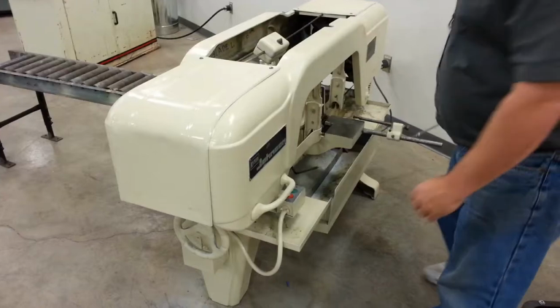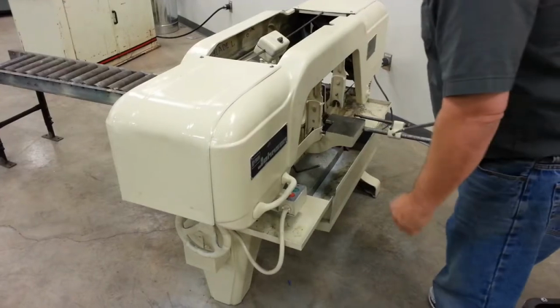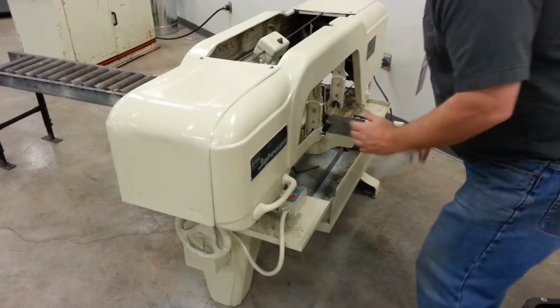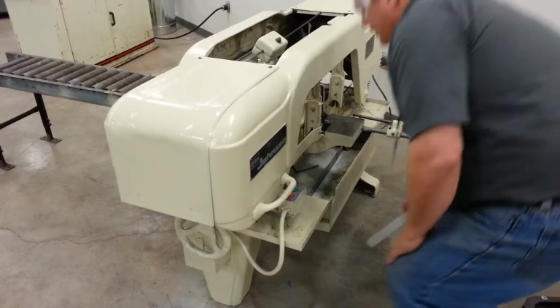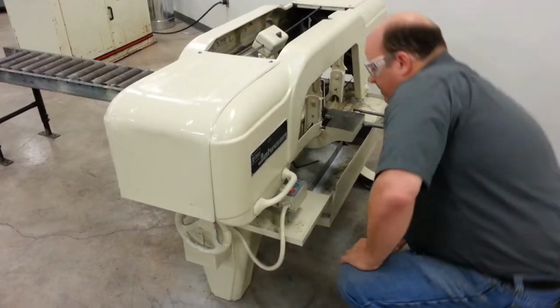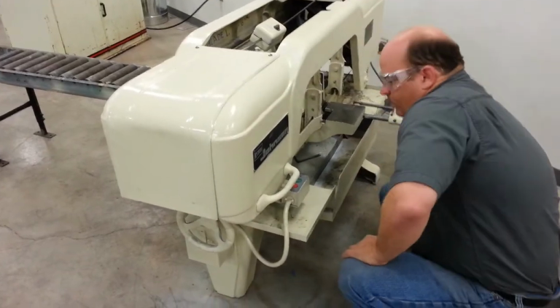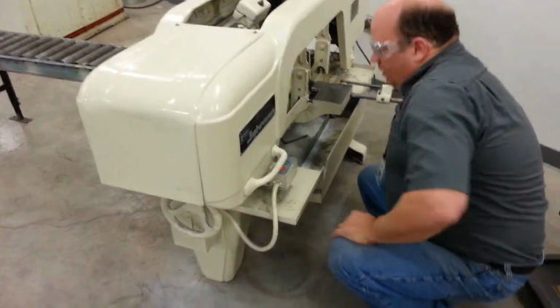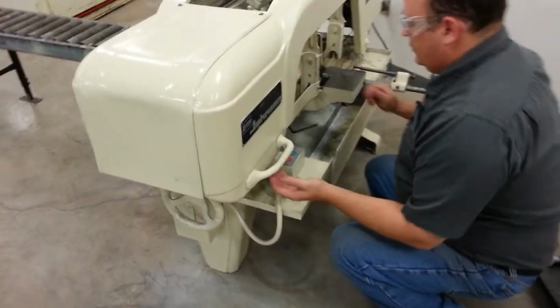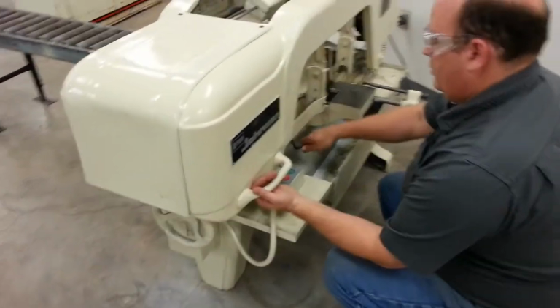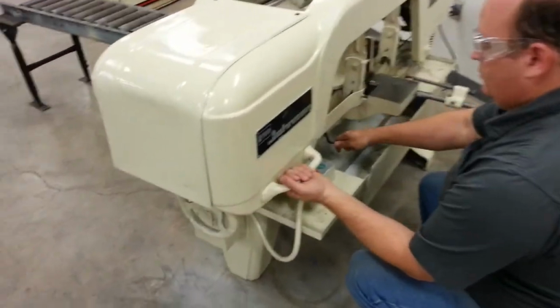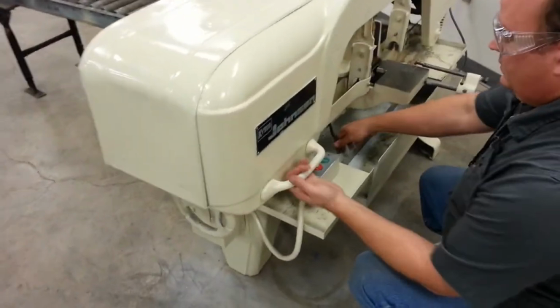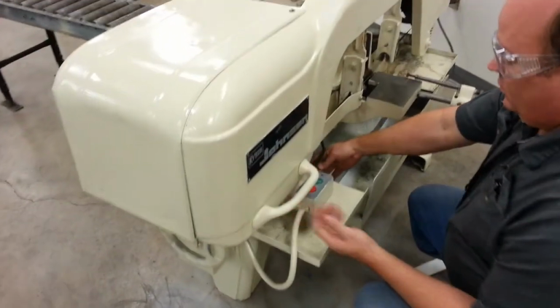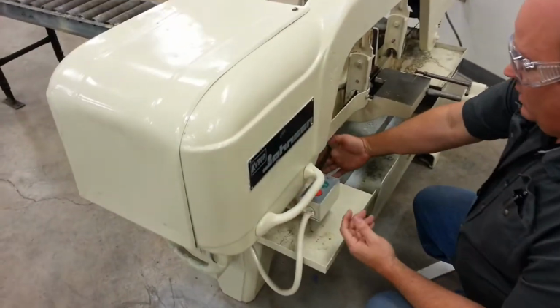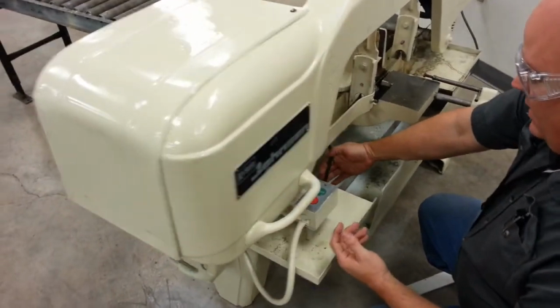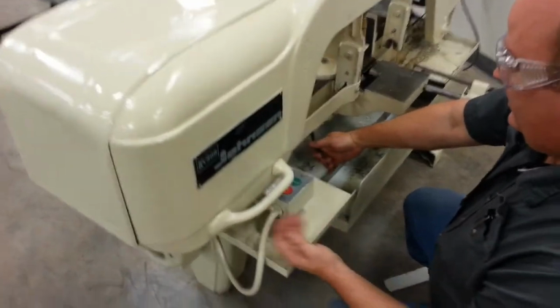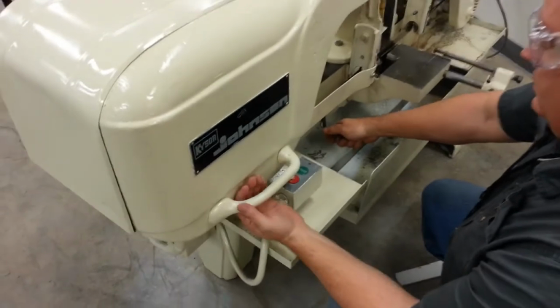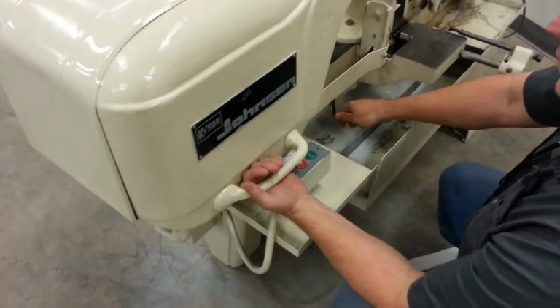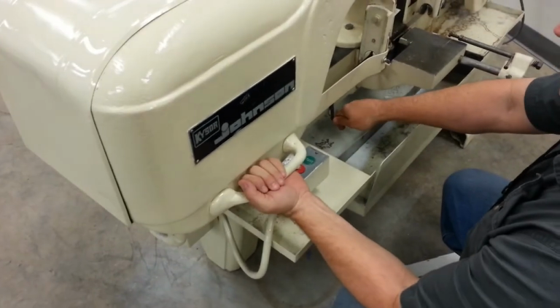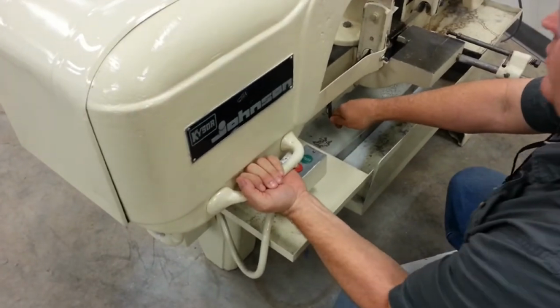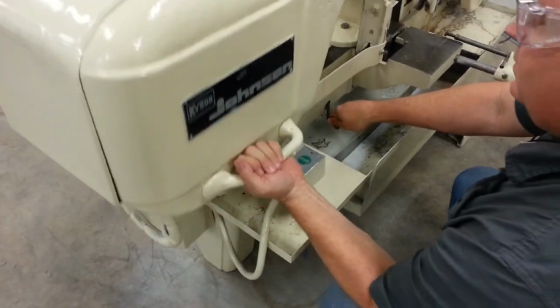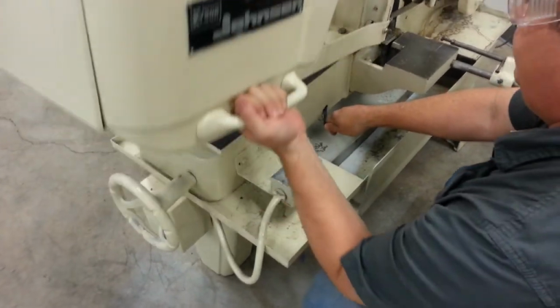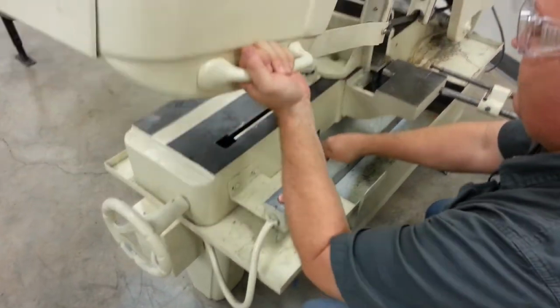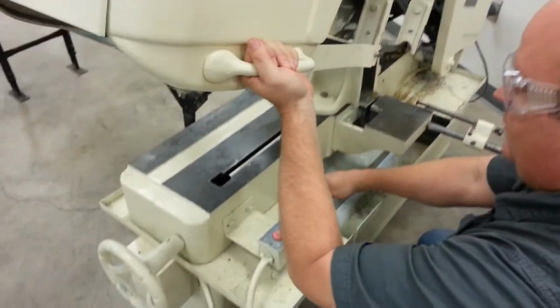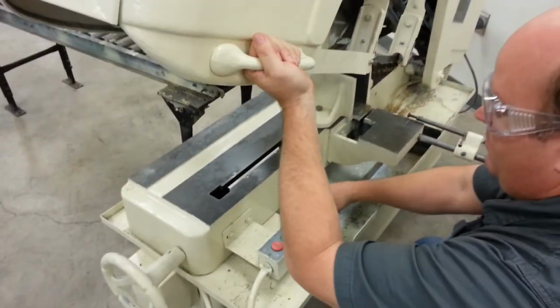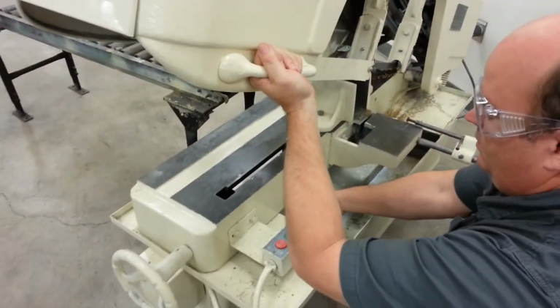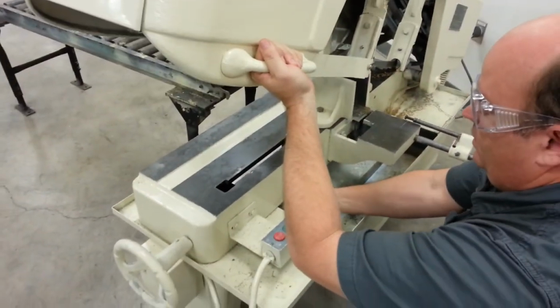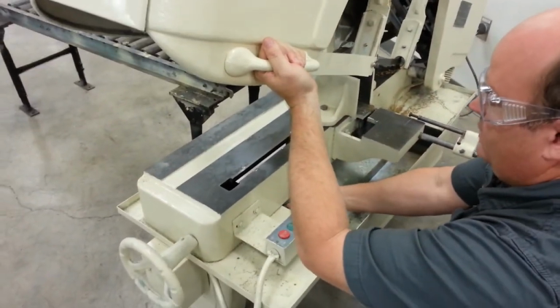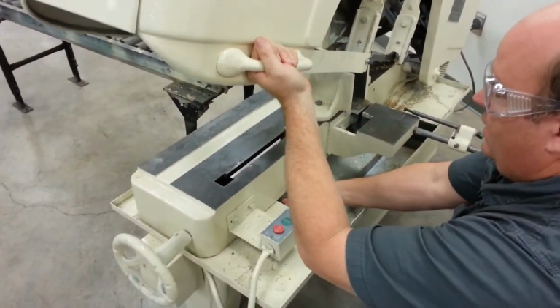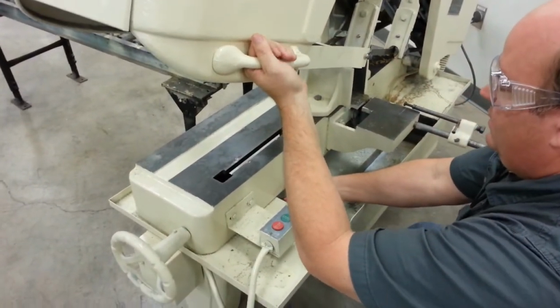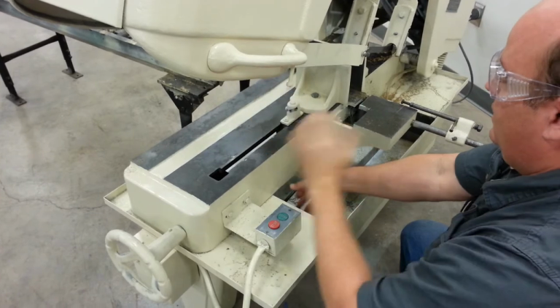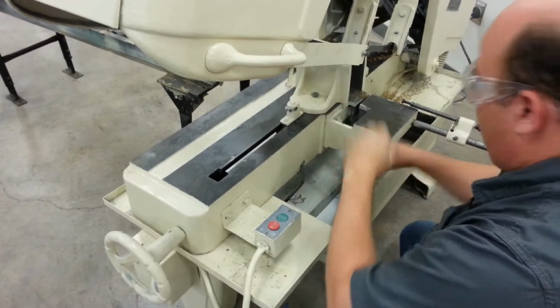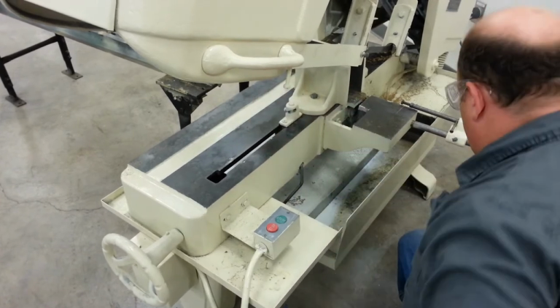This is the horizontal bandsaw. First, you're going to raise this. In order to do that, you want to activate this lever counter-clockwise, lift it up, and then put it clockwise to lock it in. It's not going to come down then.